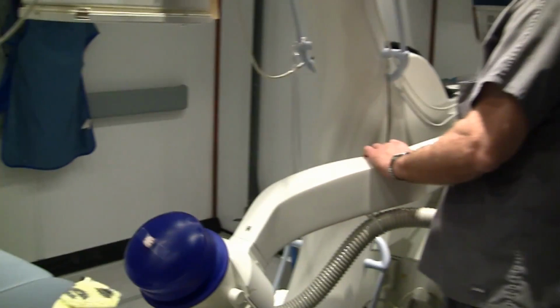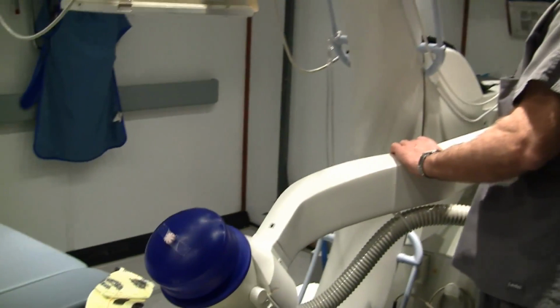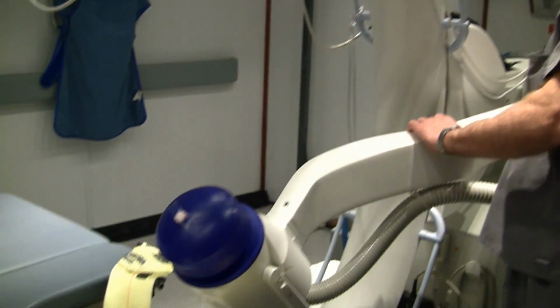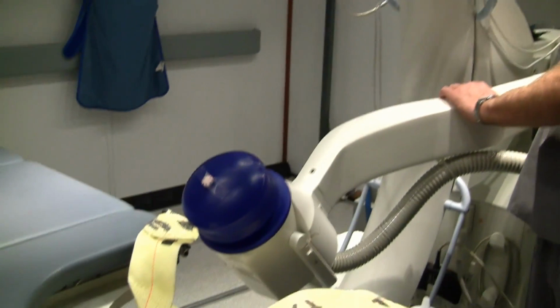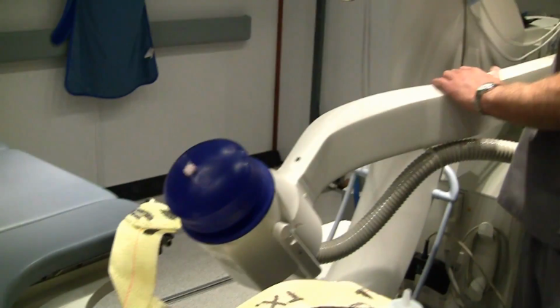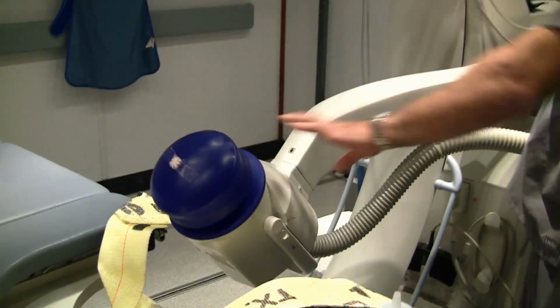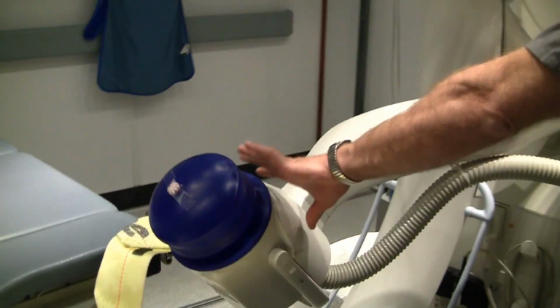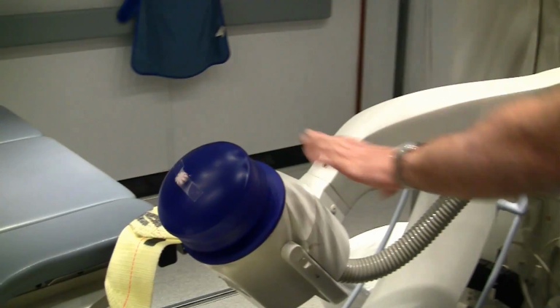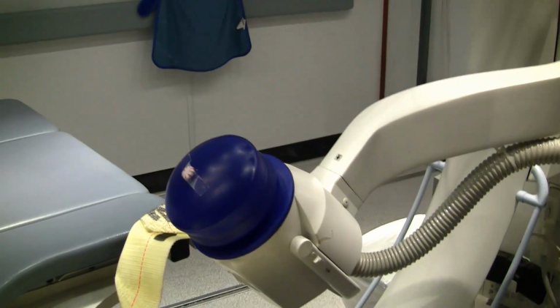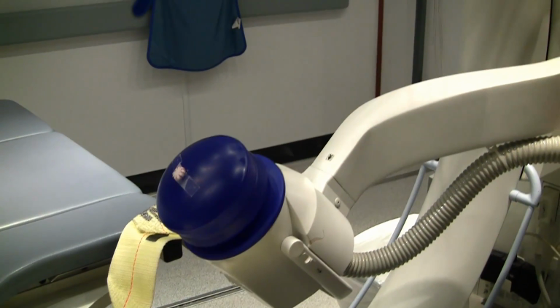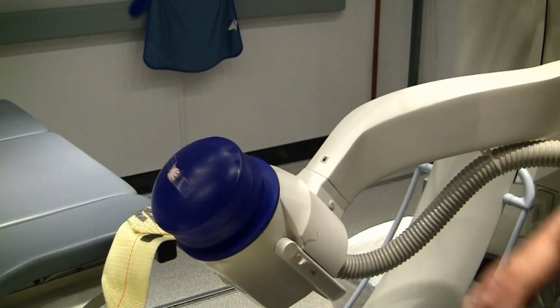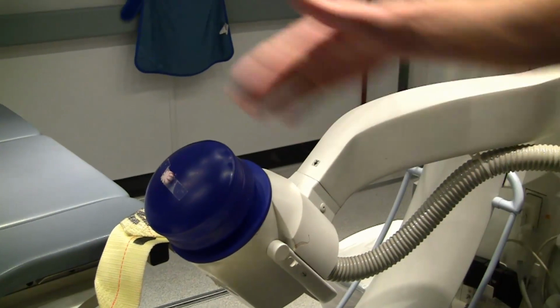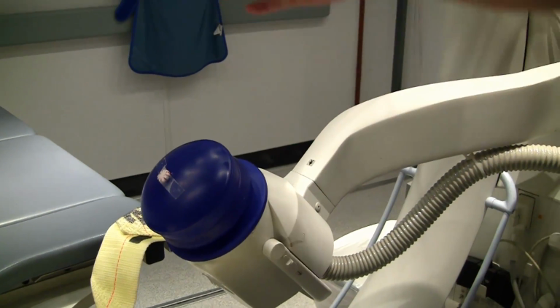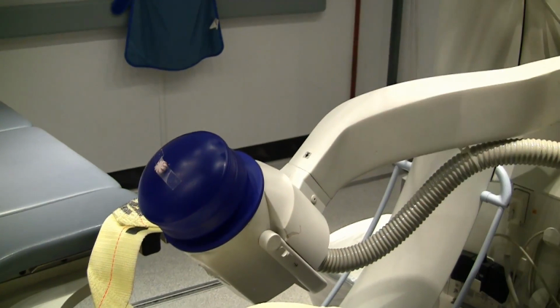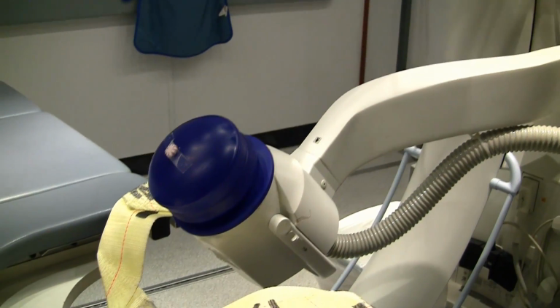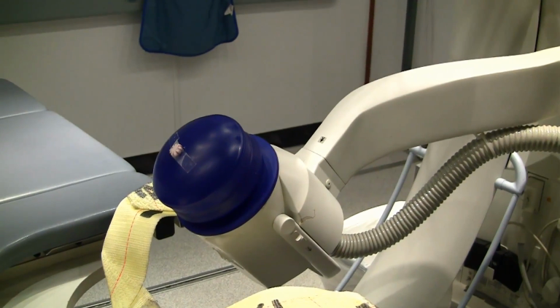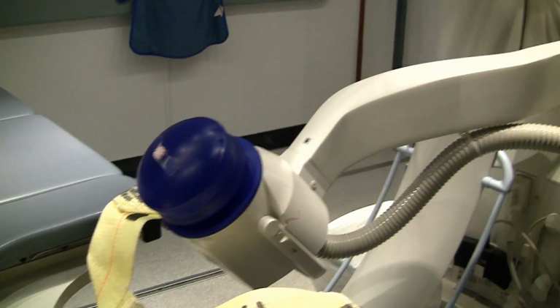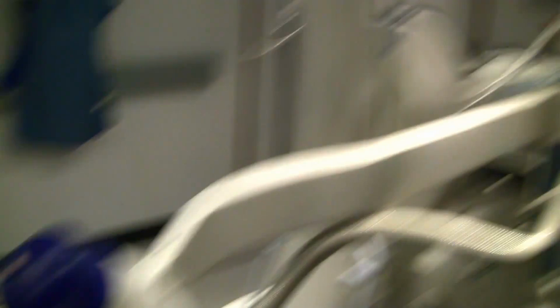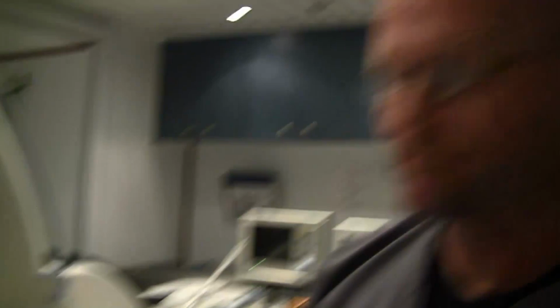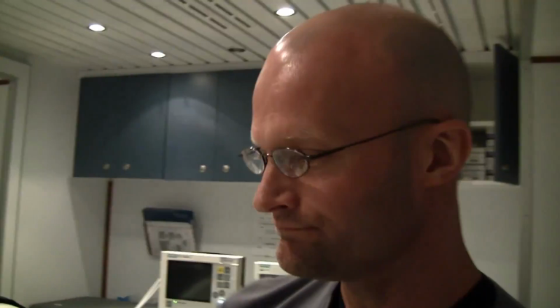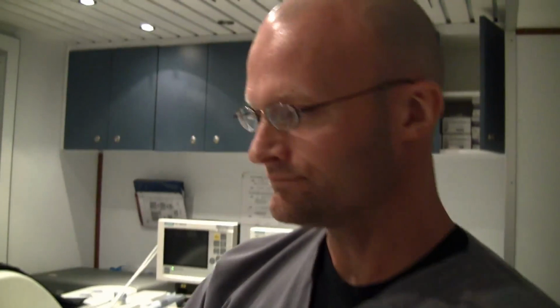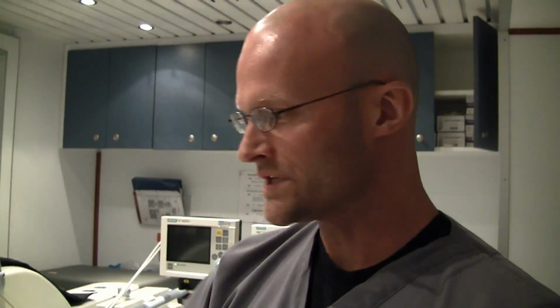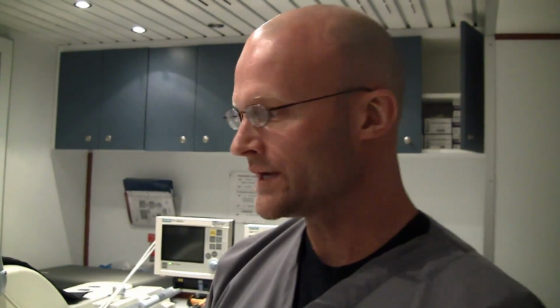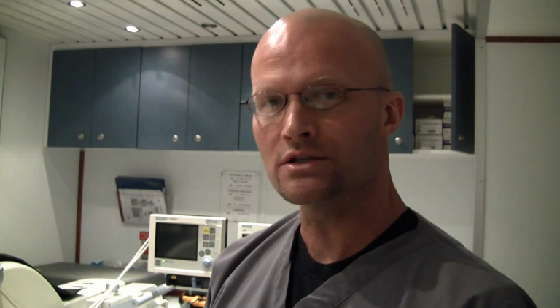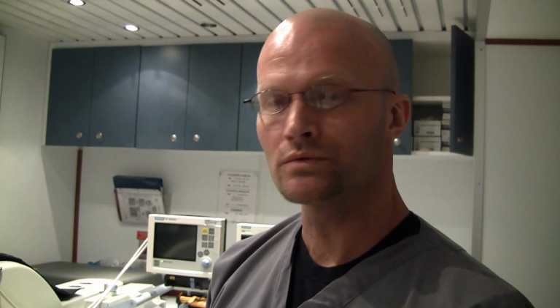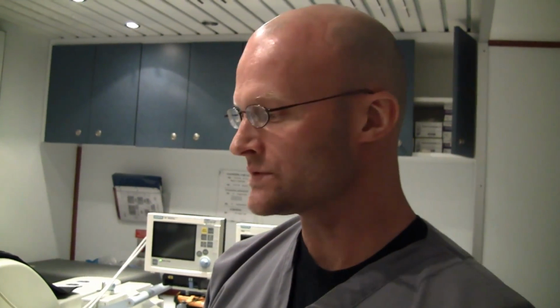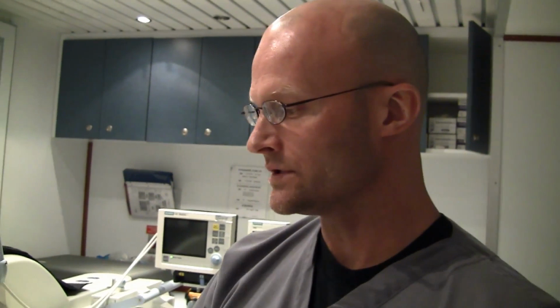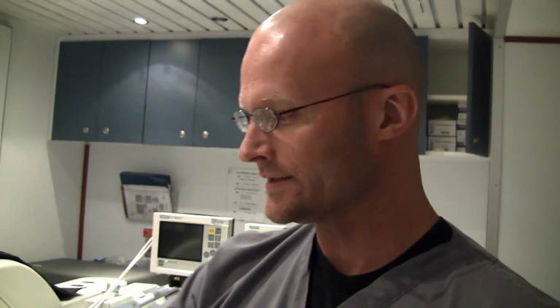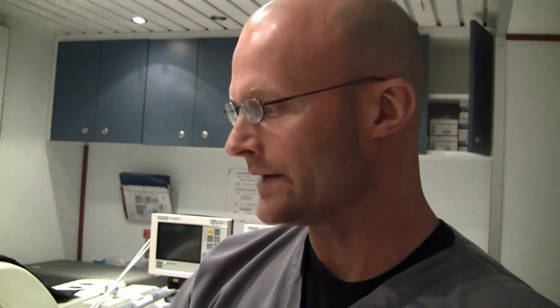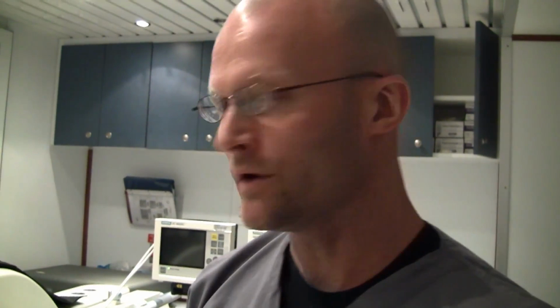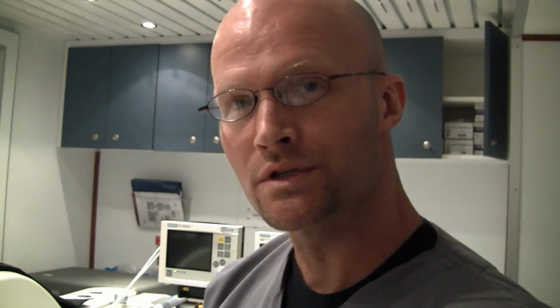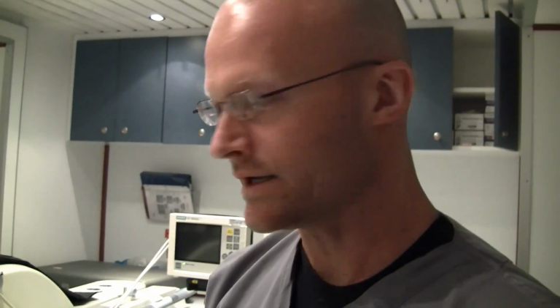The reason for the big hole in the table is this gives us room for this to slide over in. The patient lays usually on their back. Whichever direction the stone is, the affected side would be over toward the shock head.